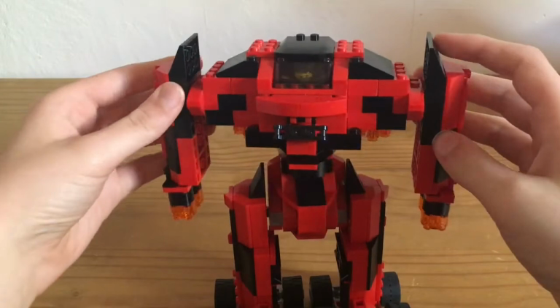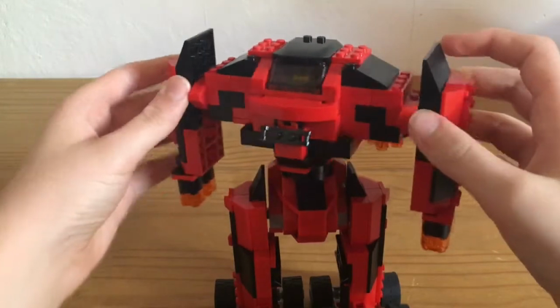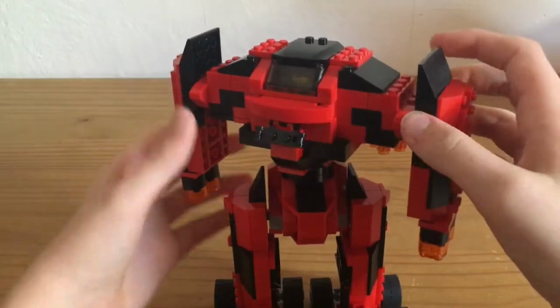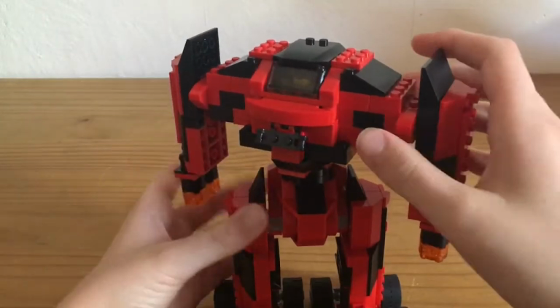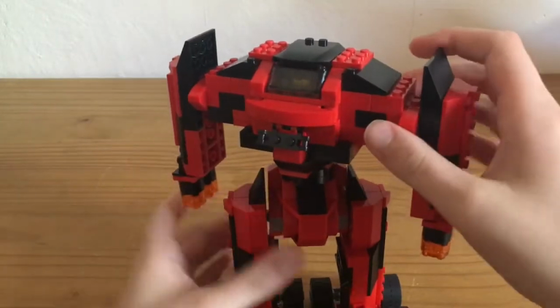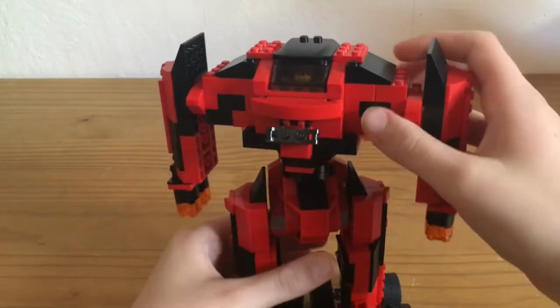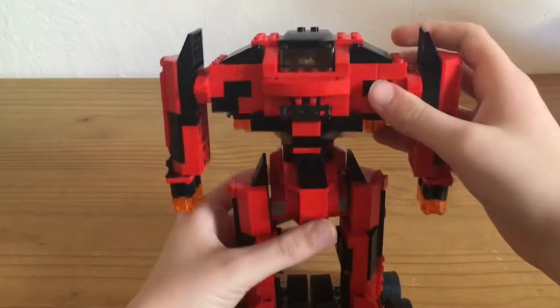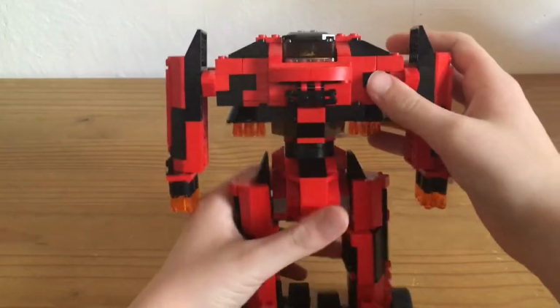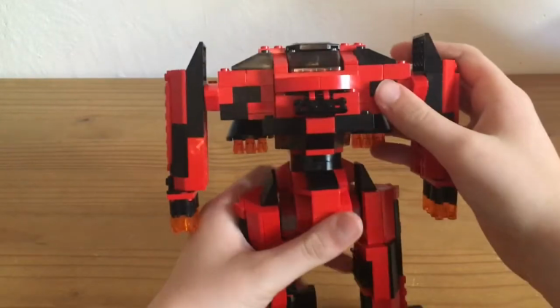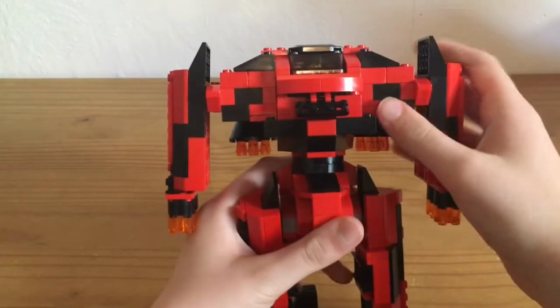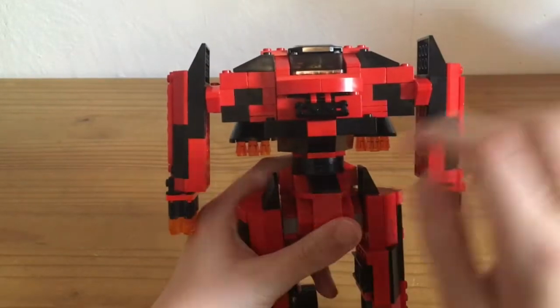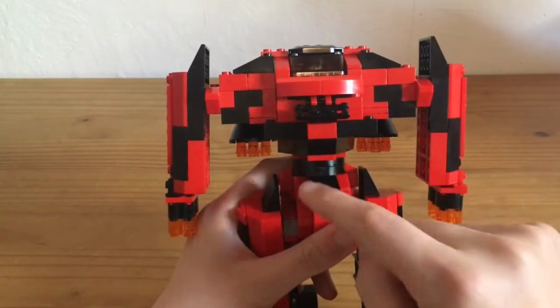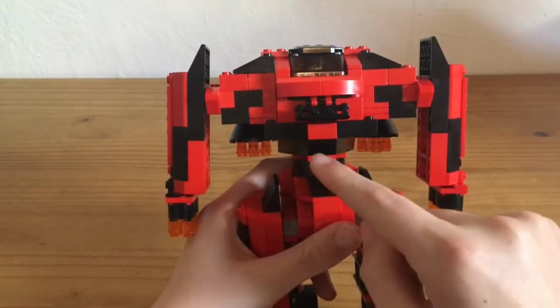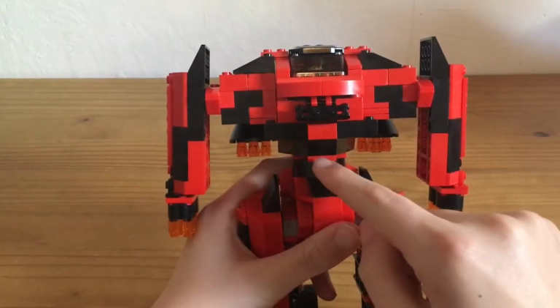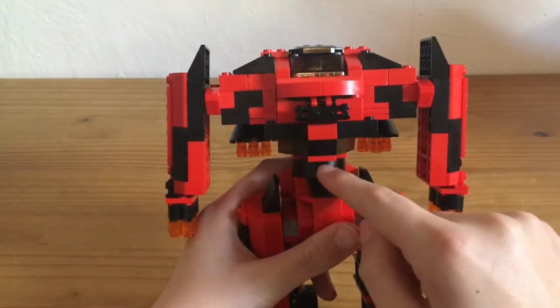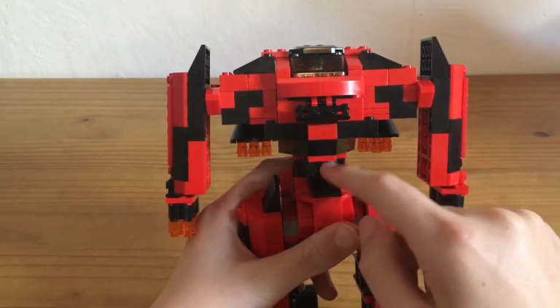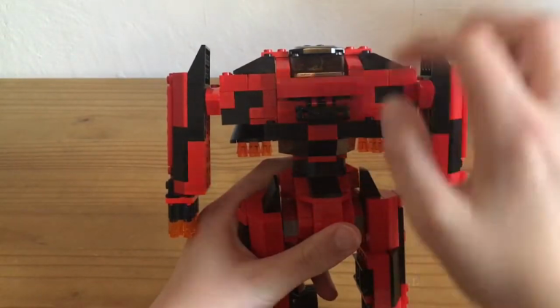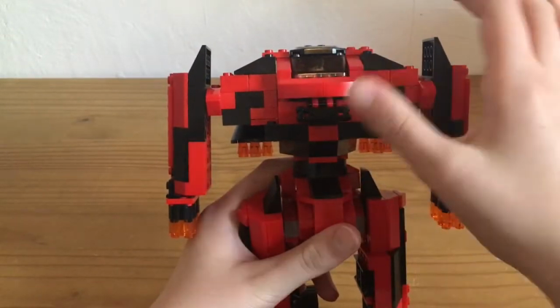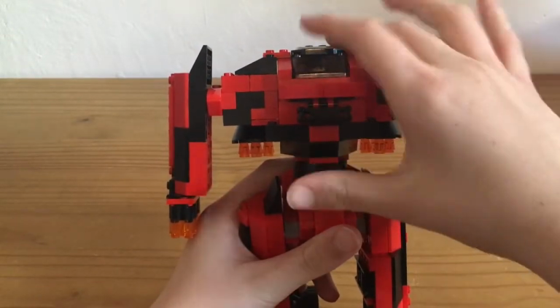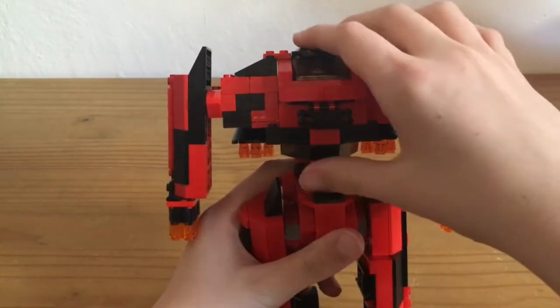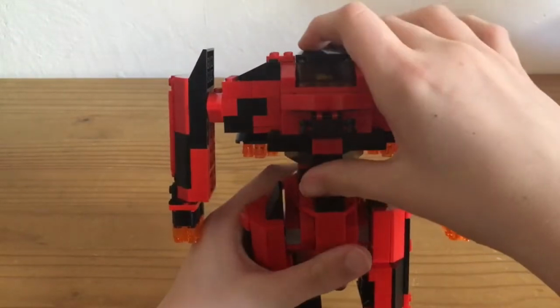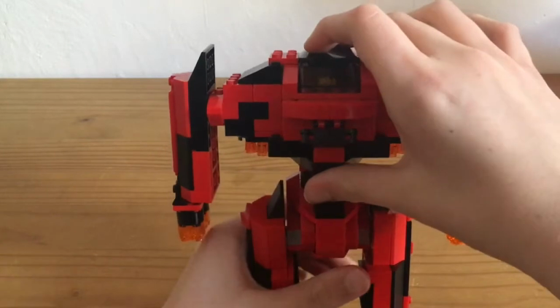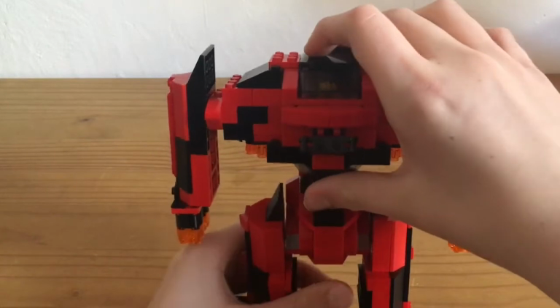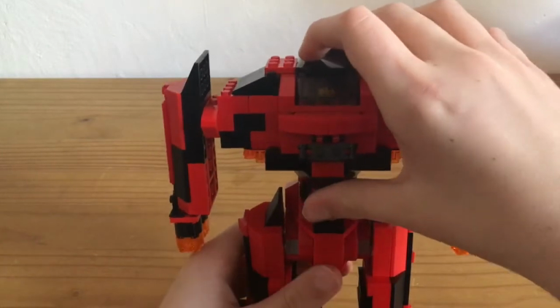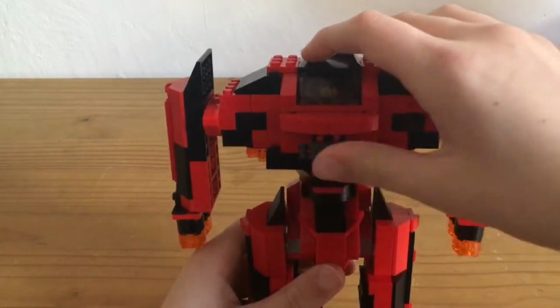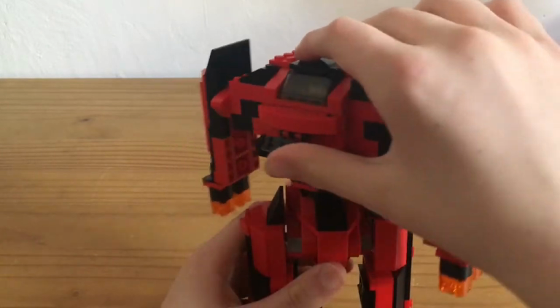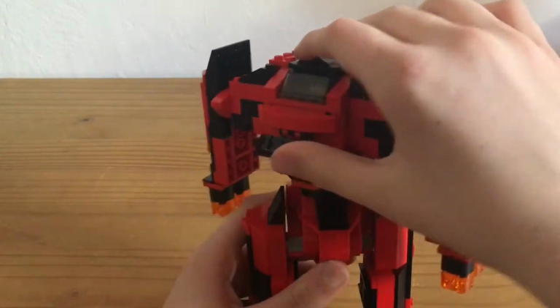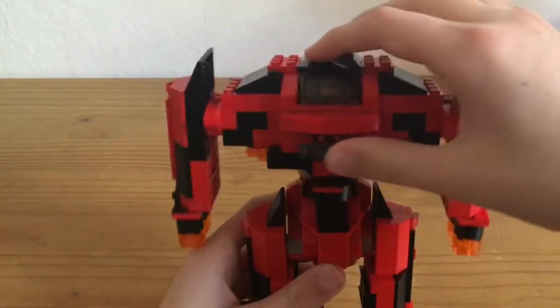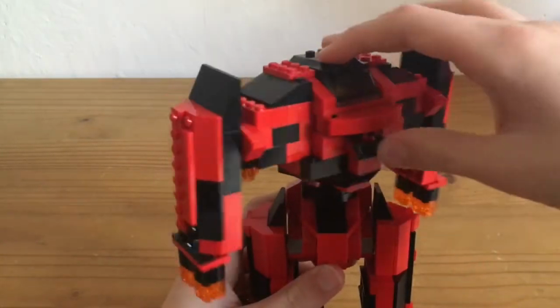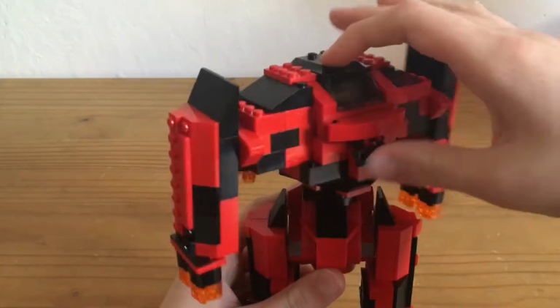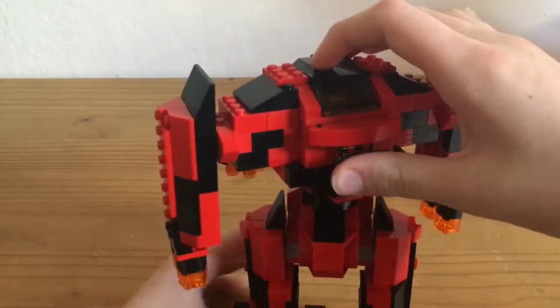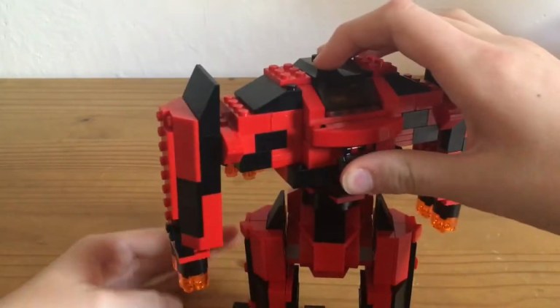And here in the middle, I used this piece so the Mac can turn around. Like this.